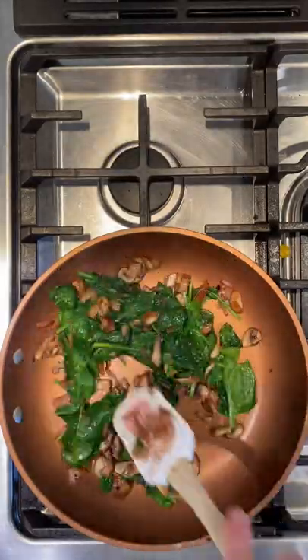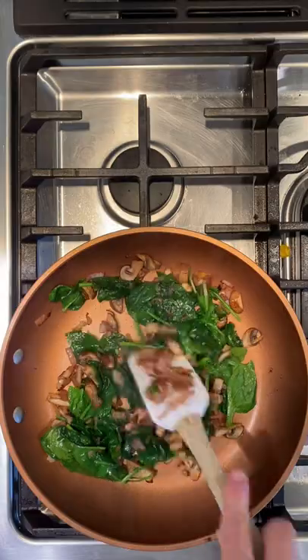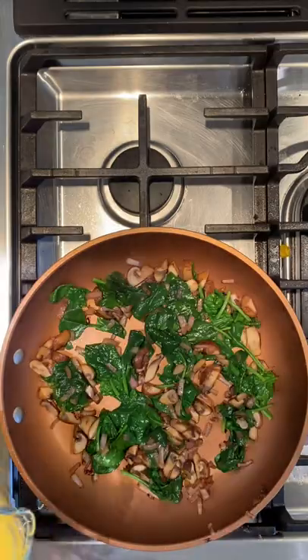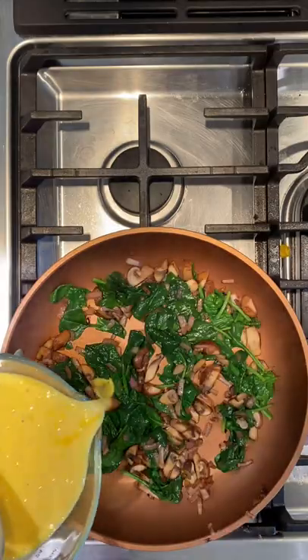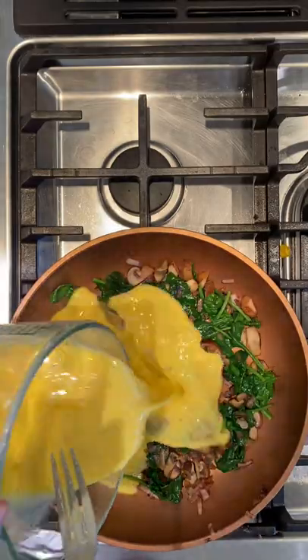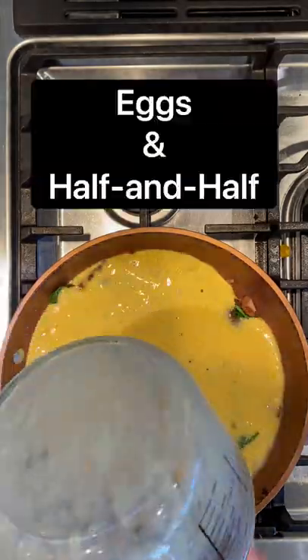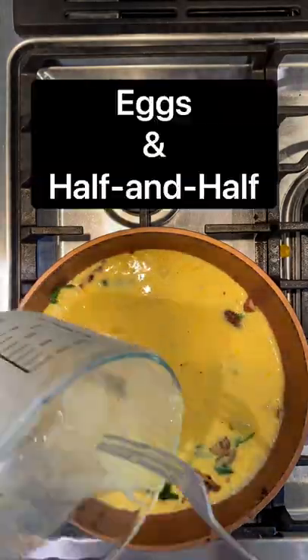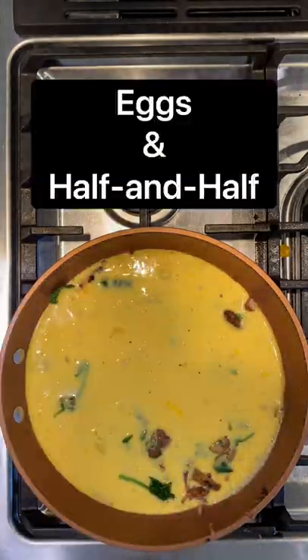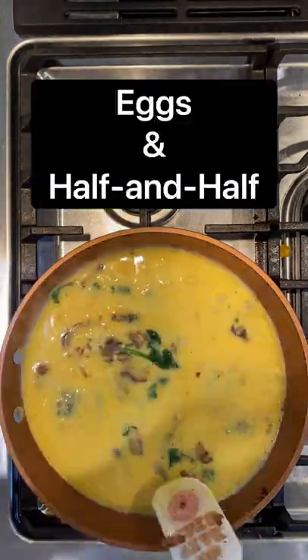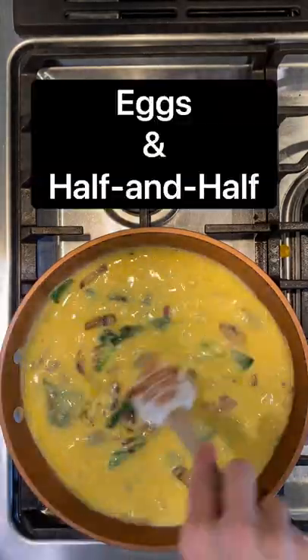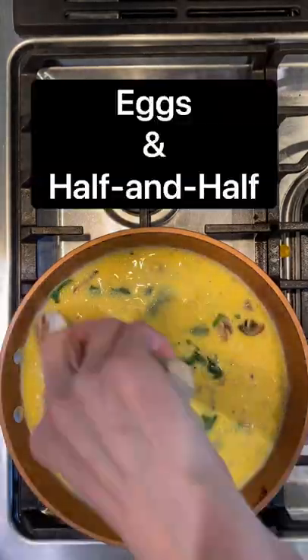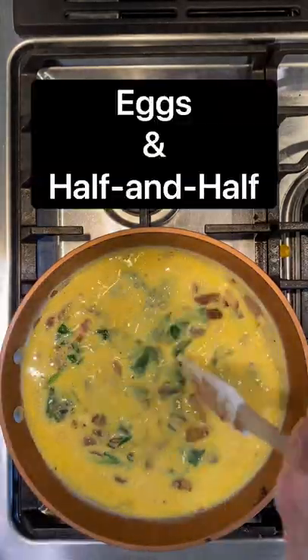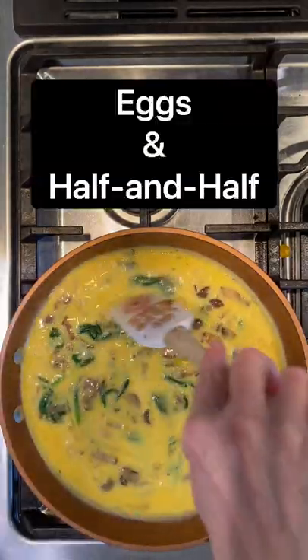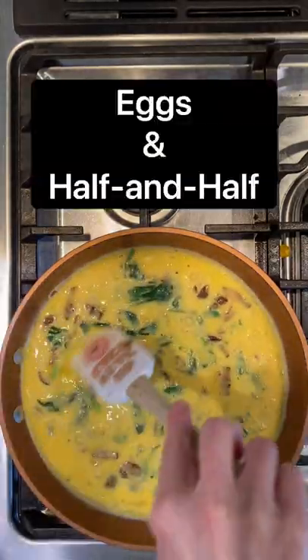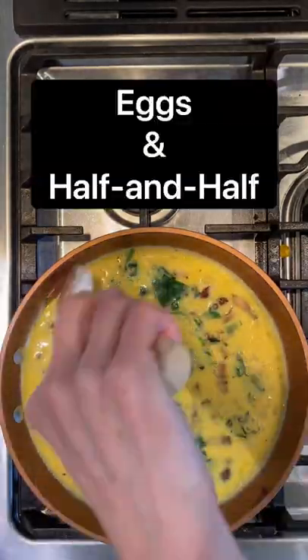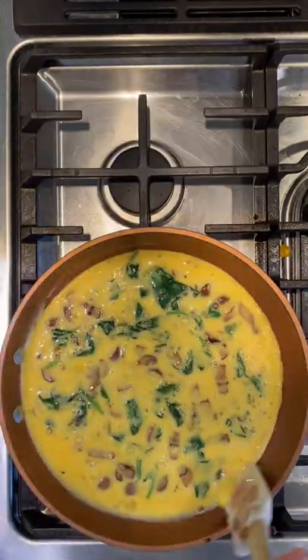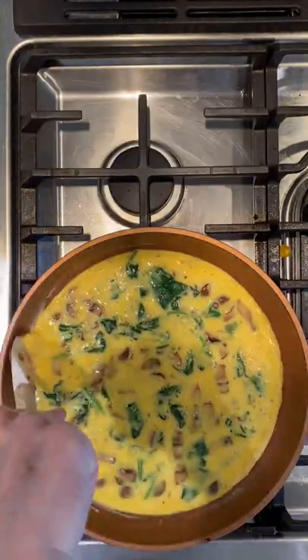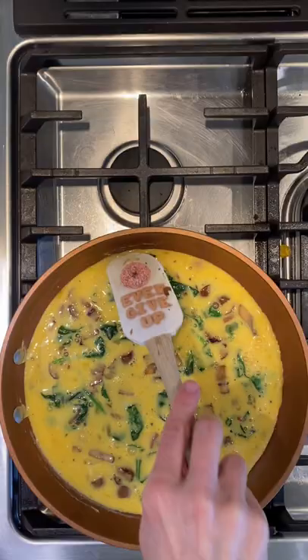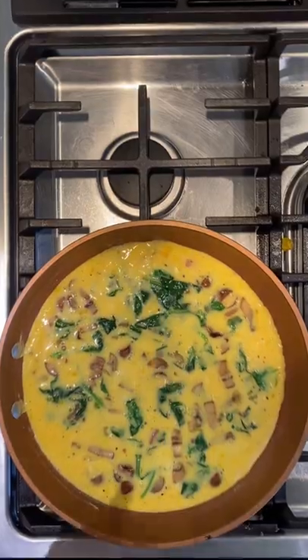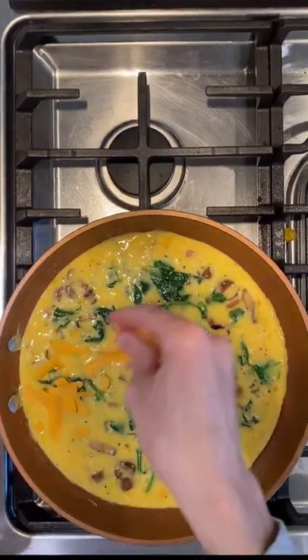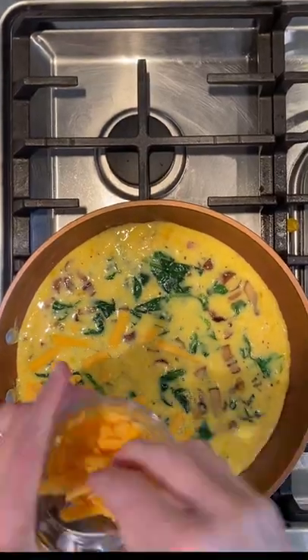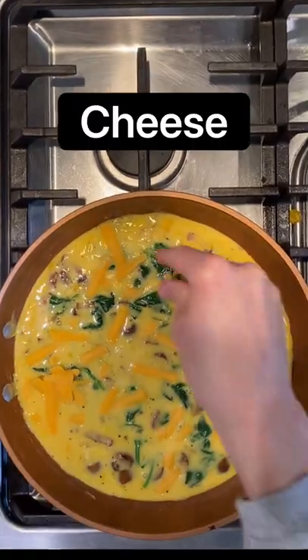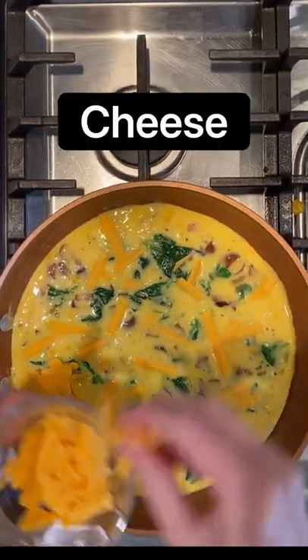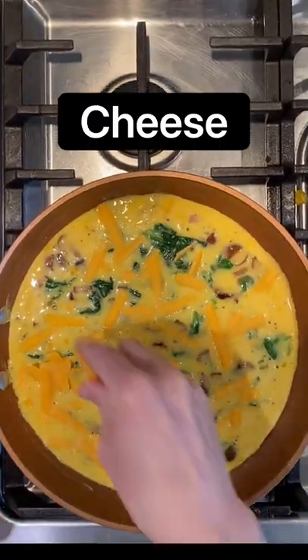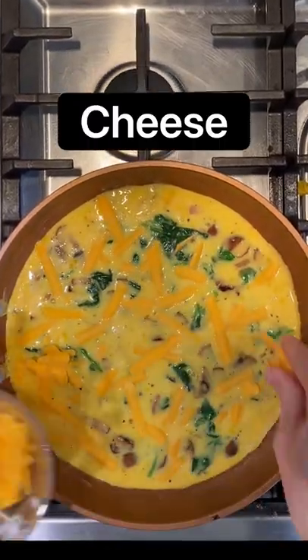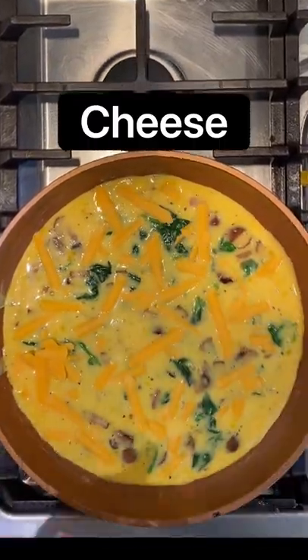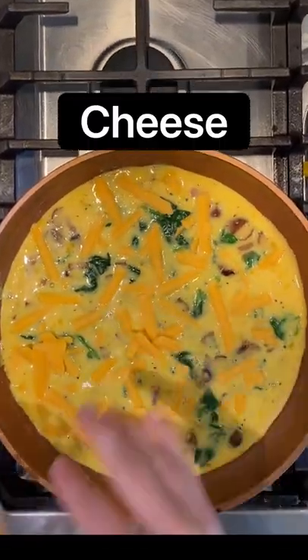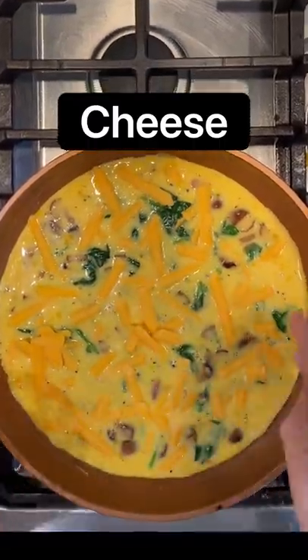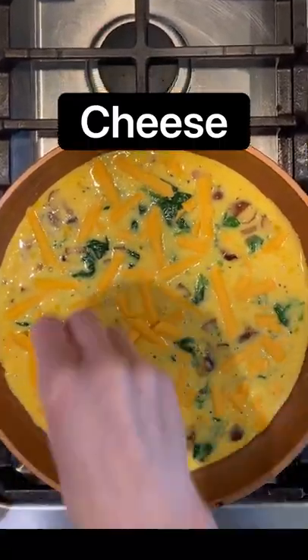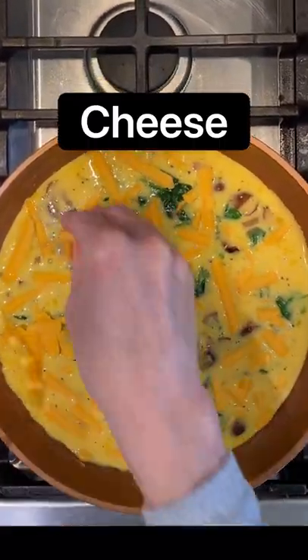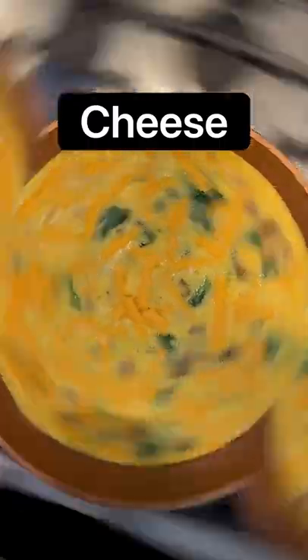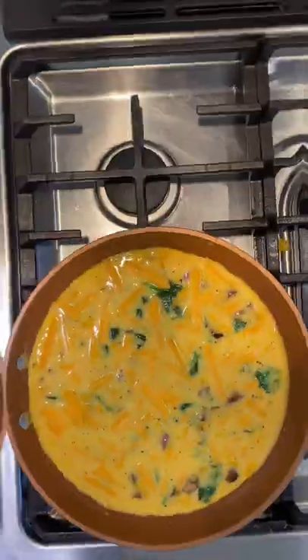Next, we'll add a mixture of about eight eggs and a half cup half and half with salt and pepper. Stir that around, get it all set up. Next, we'll add our grated cheese on top.